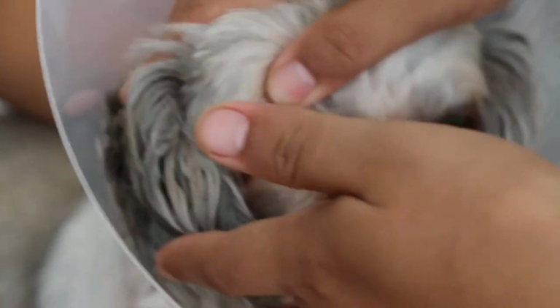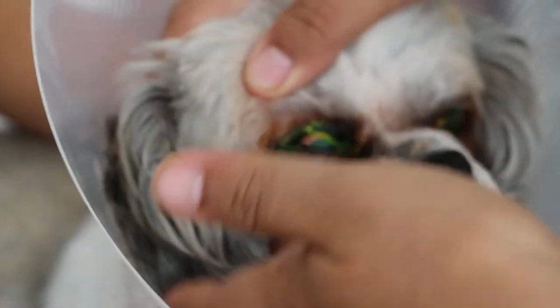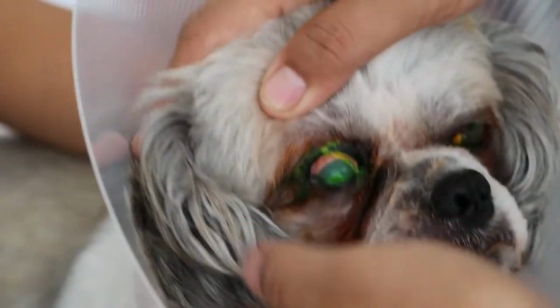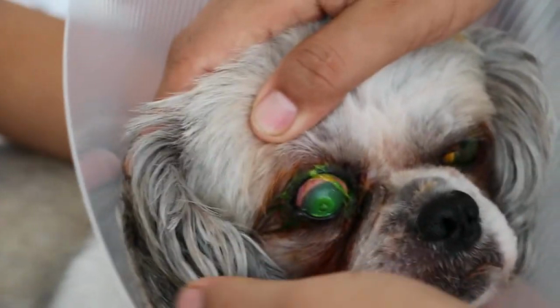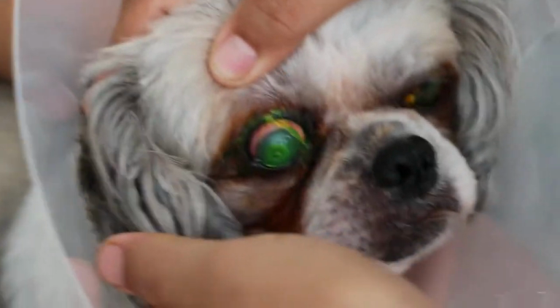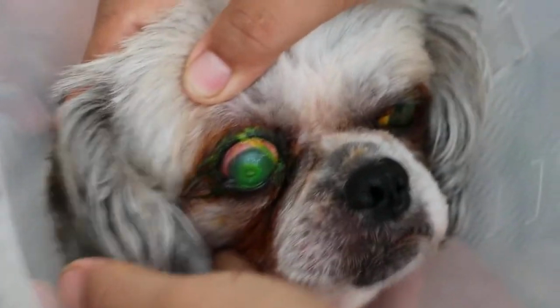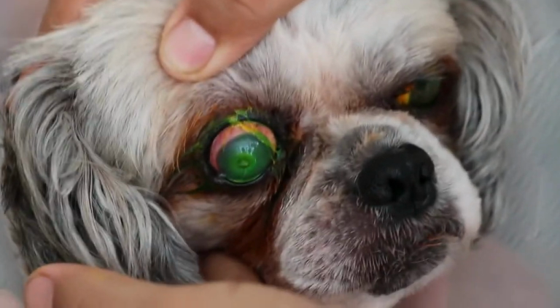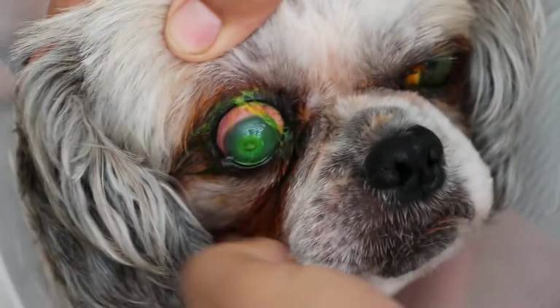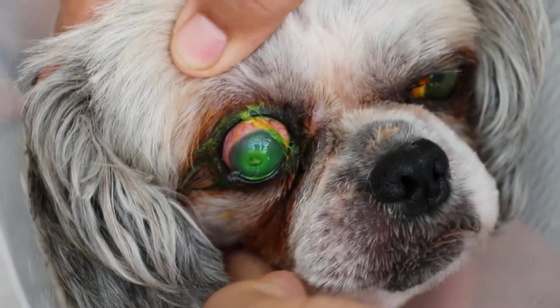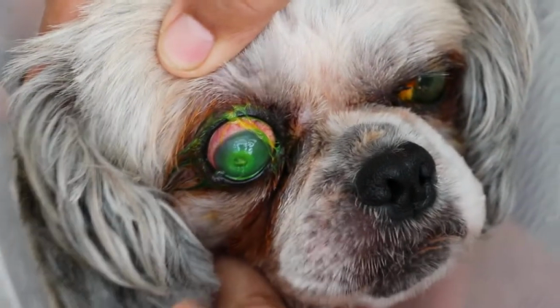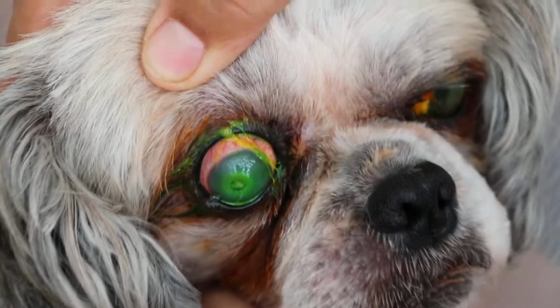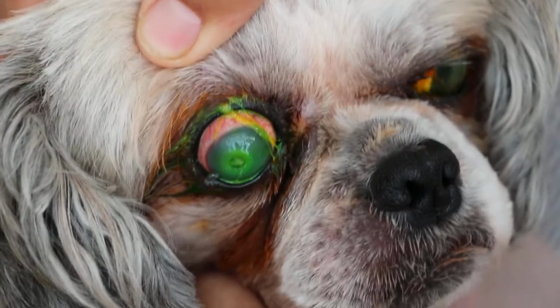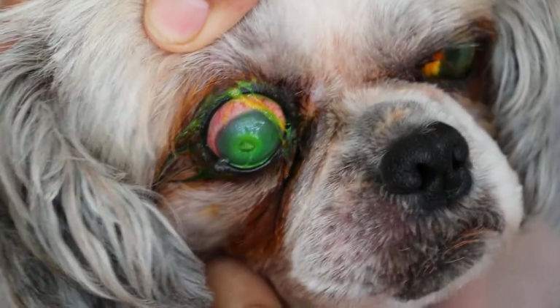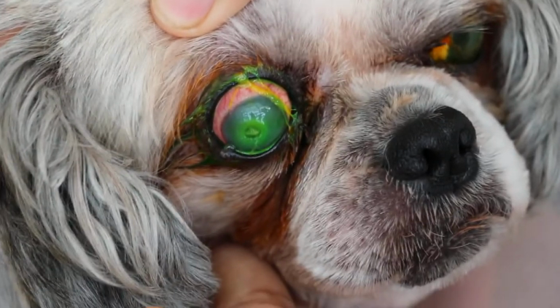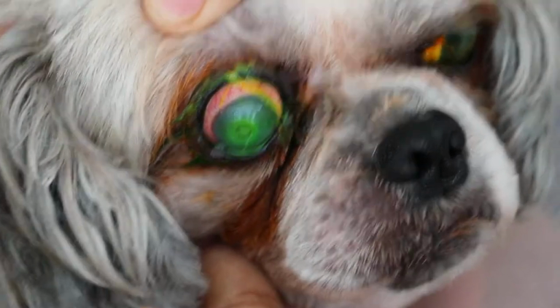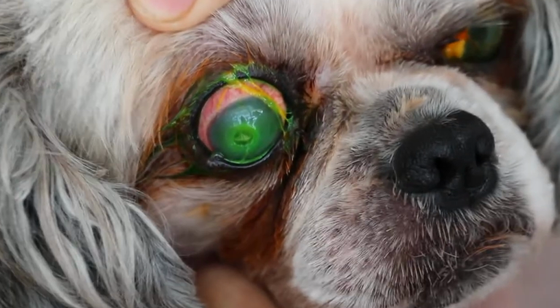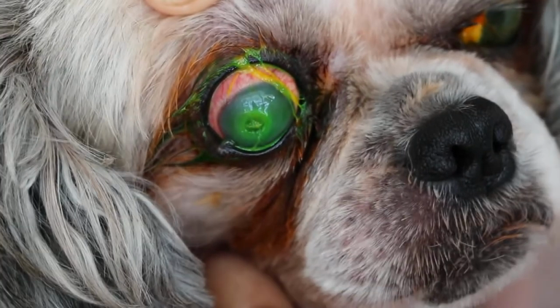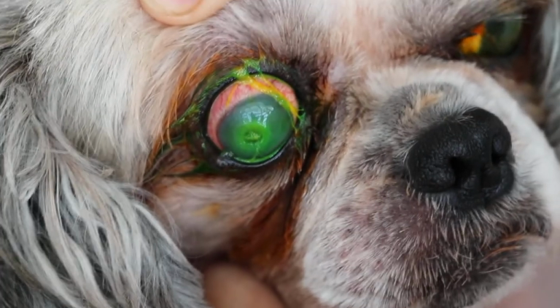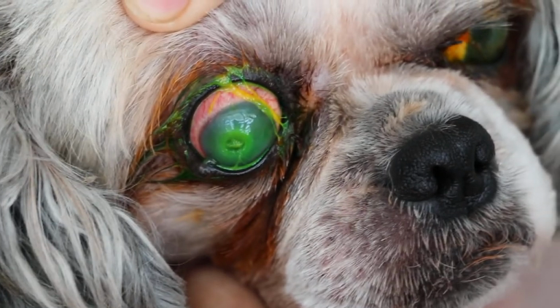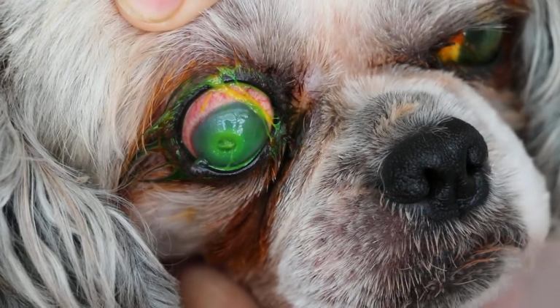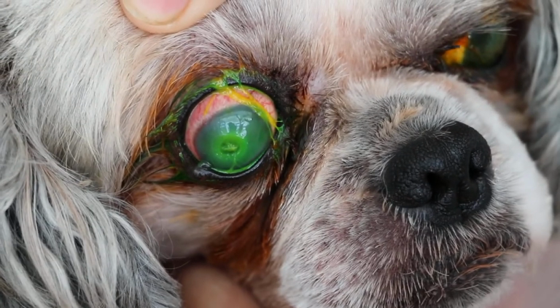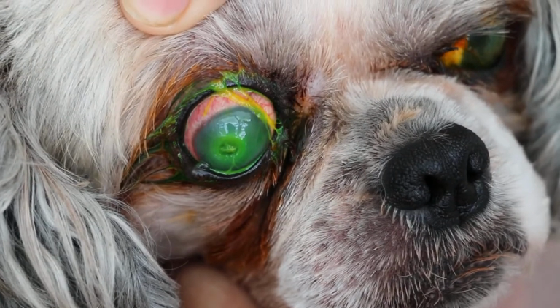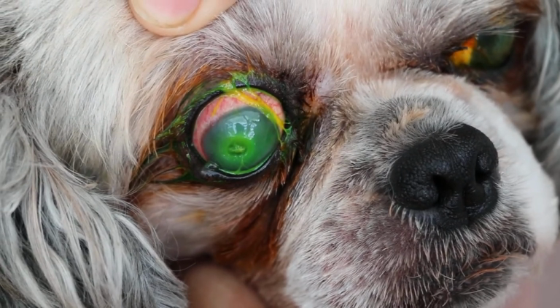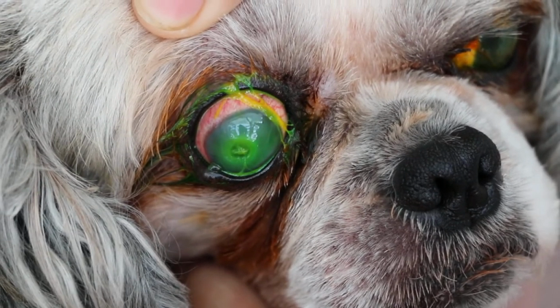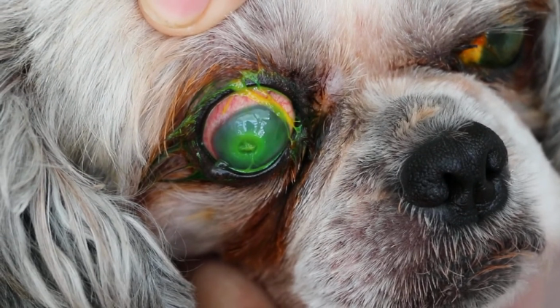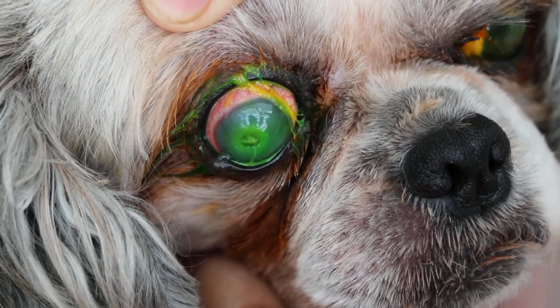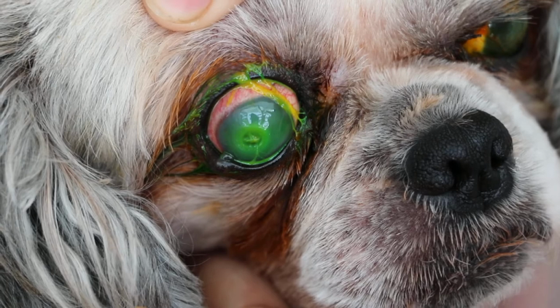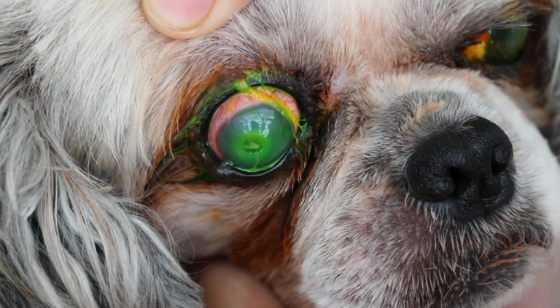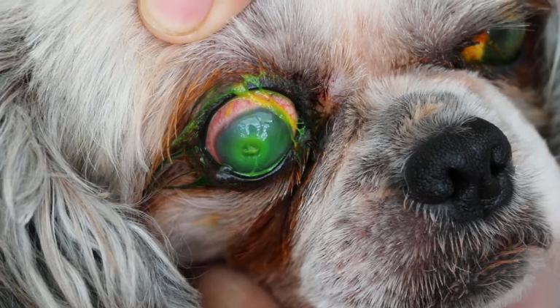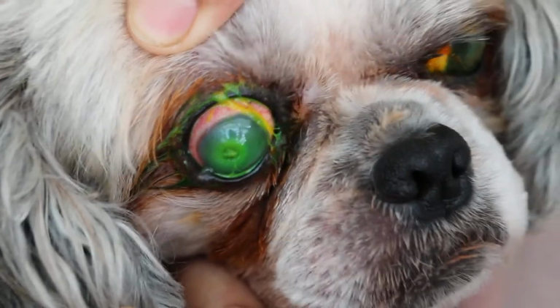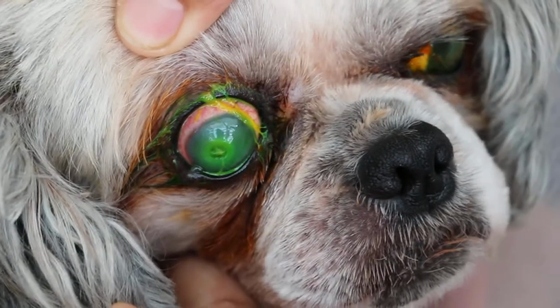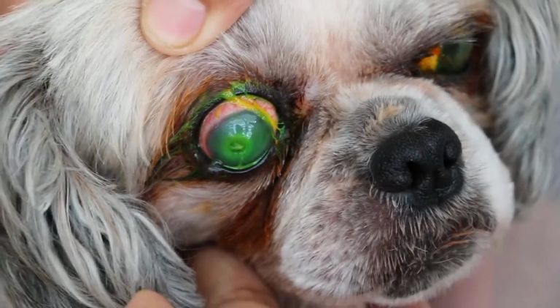Okay, open — ready. I can see the ulcer, and this ulcer is very deep. That's why I can see two rings: one ring...